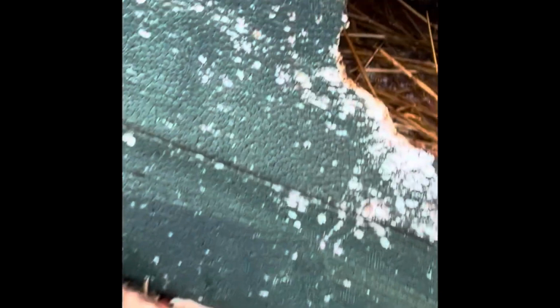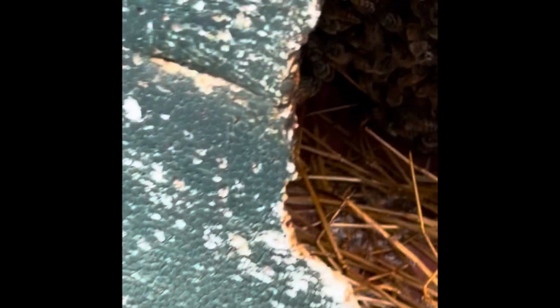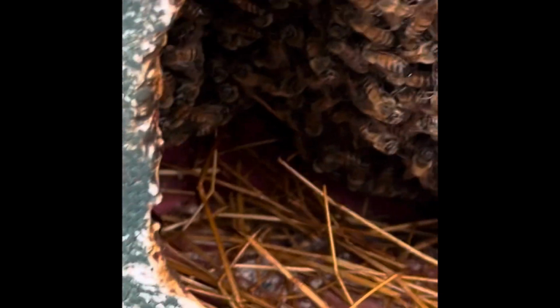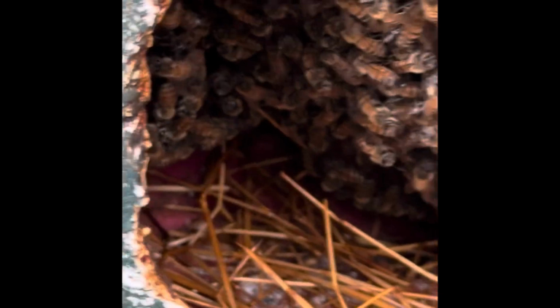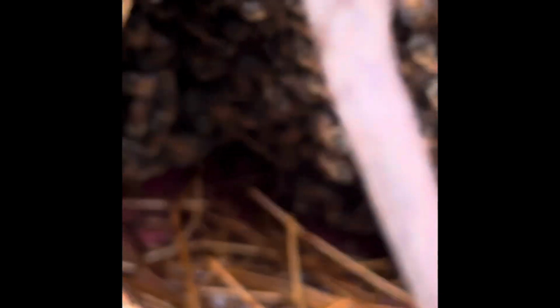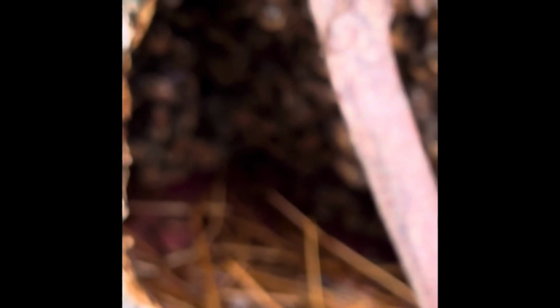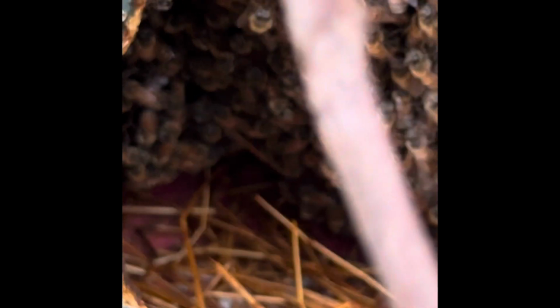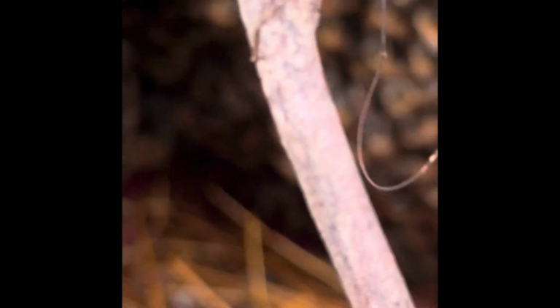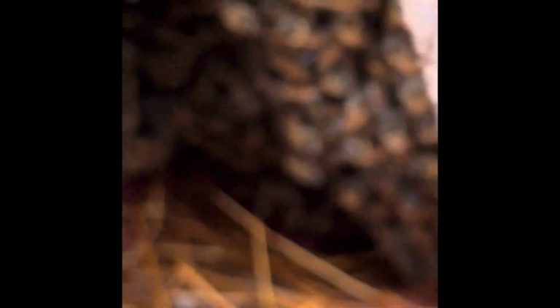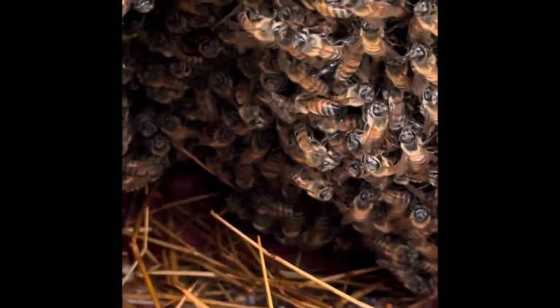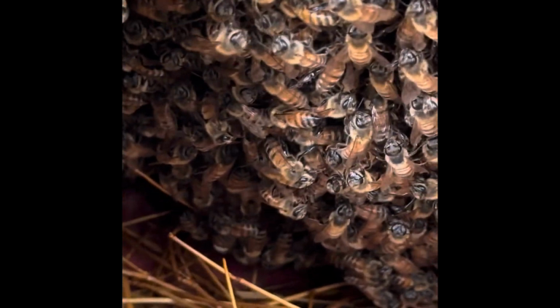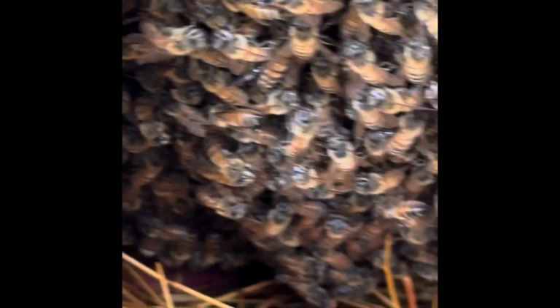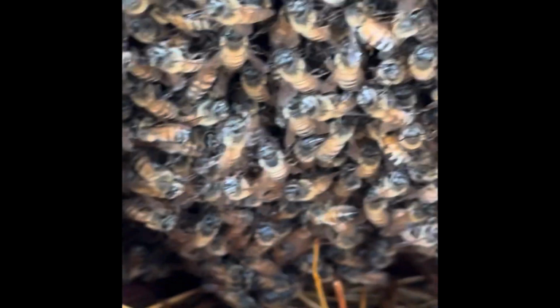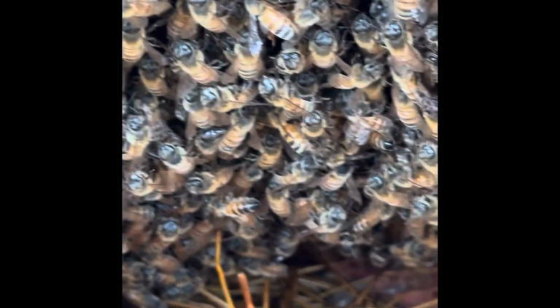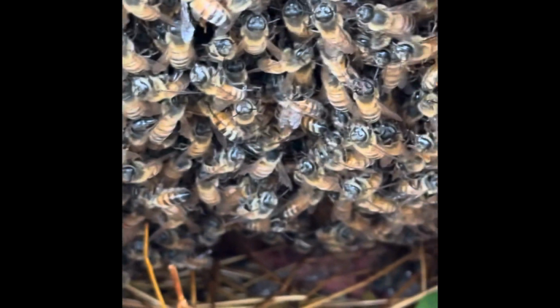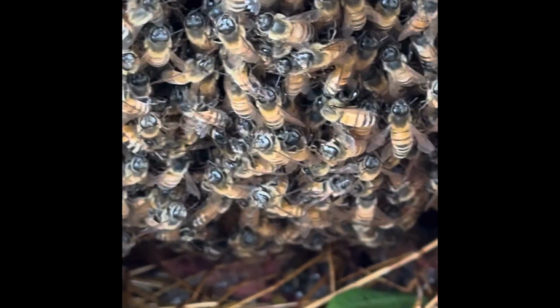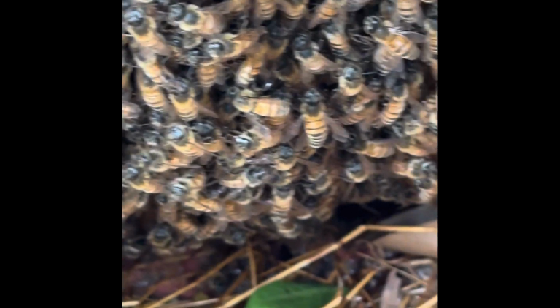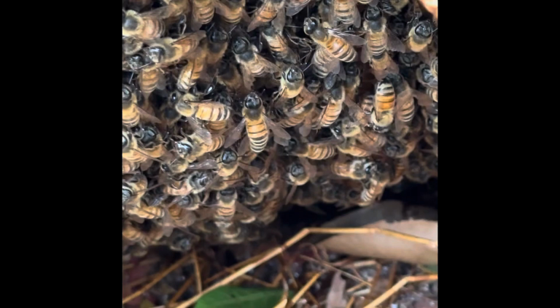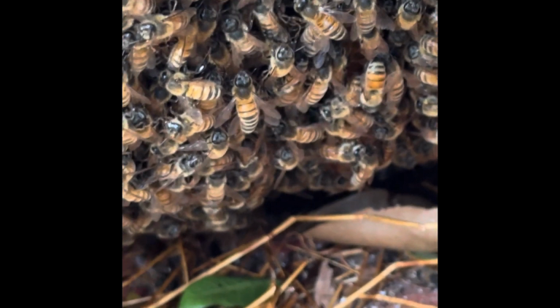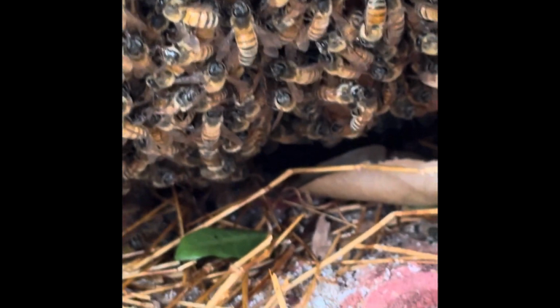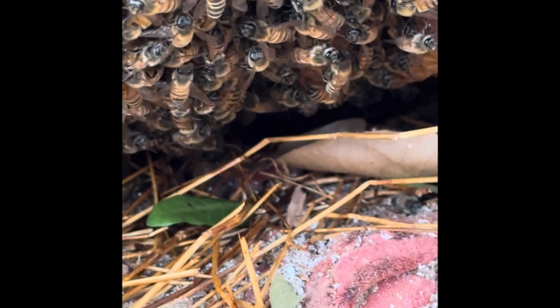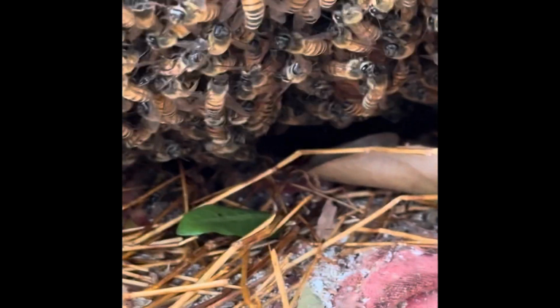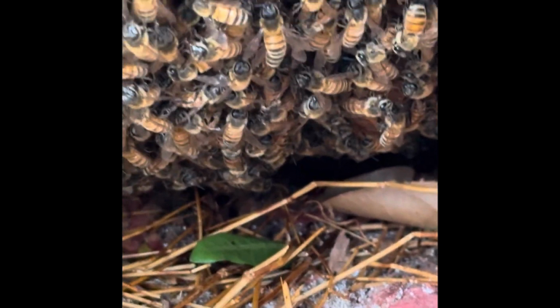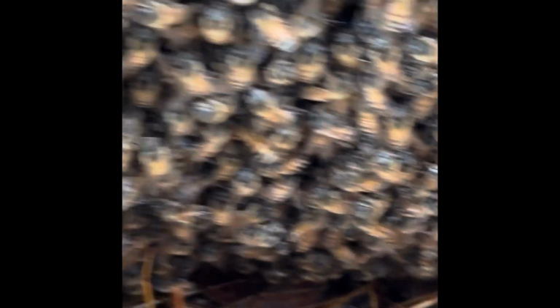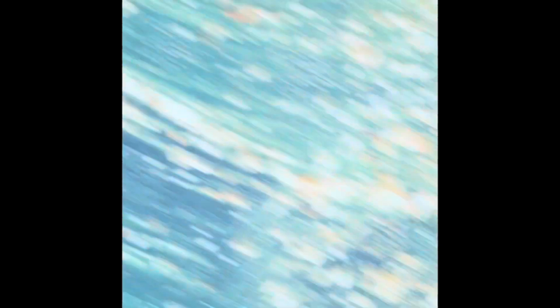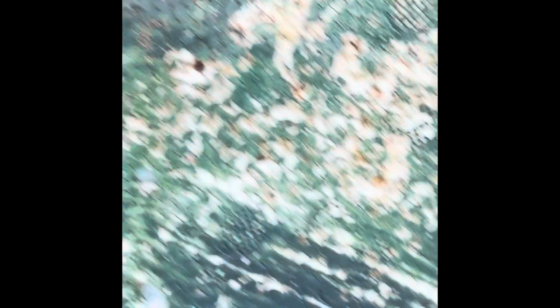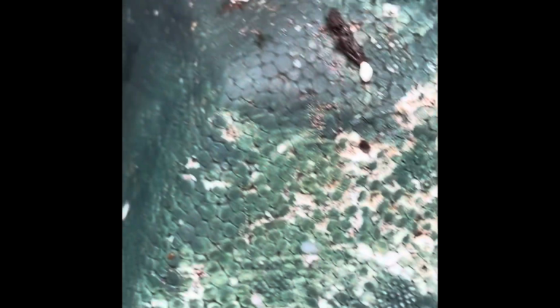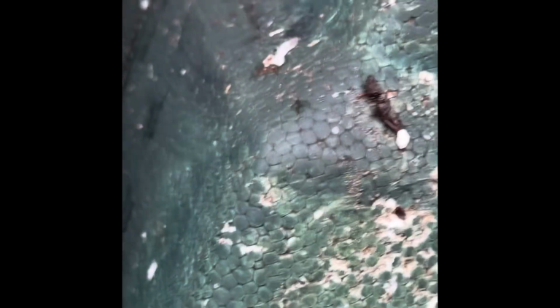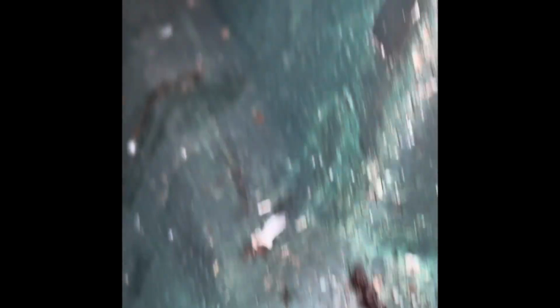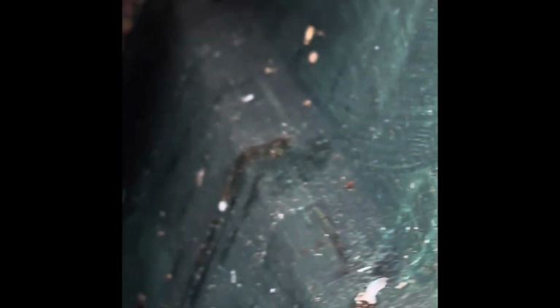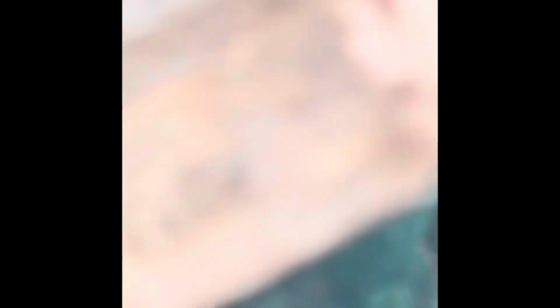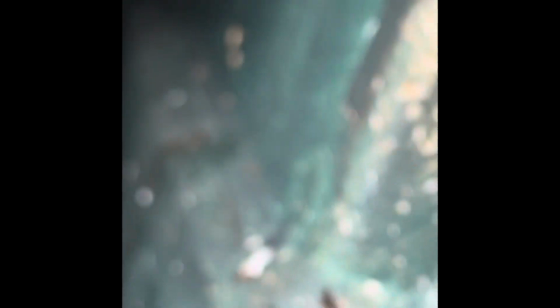I'll be getting a plan together to come back and get them, put them in a hive box, and get them out of harm's way — get them a better location. Make them some happy bees.